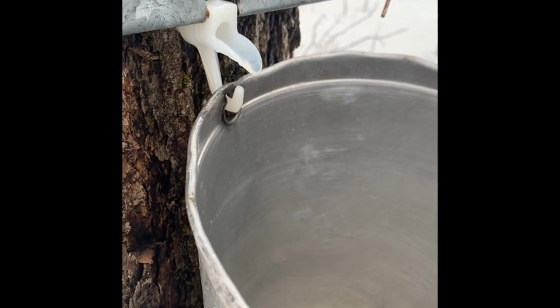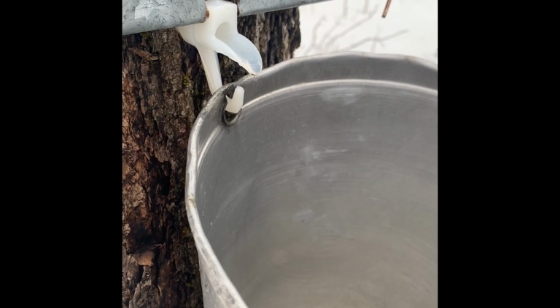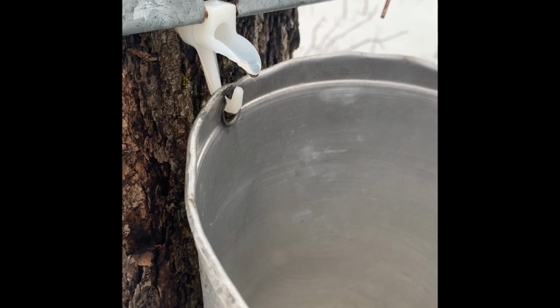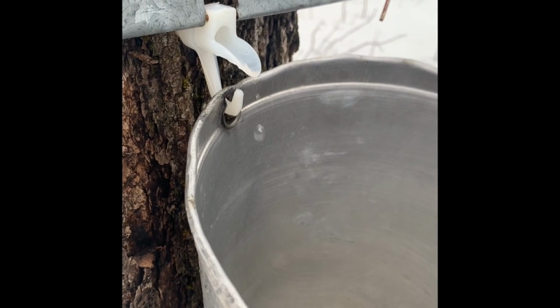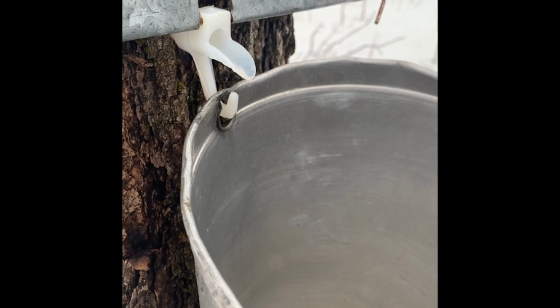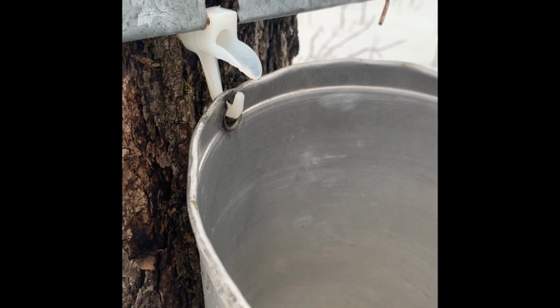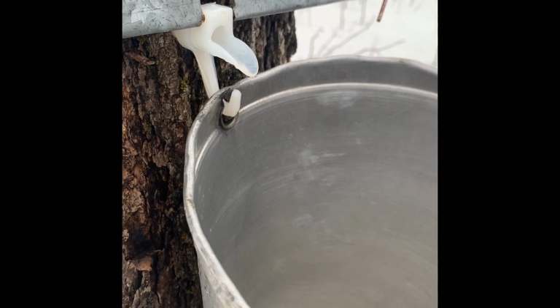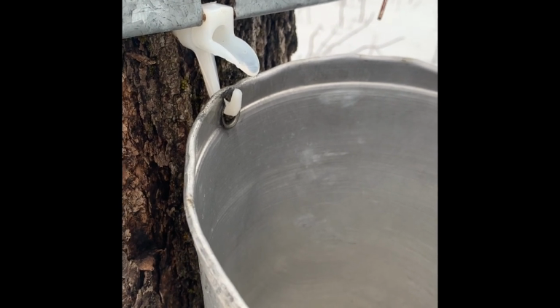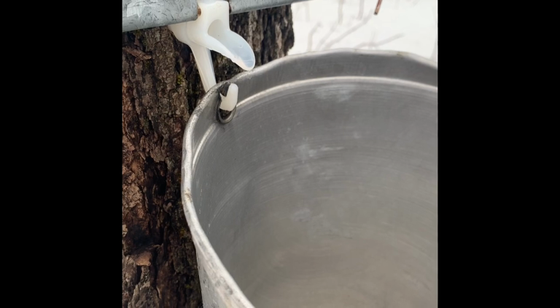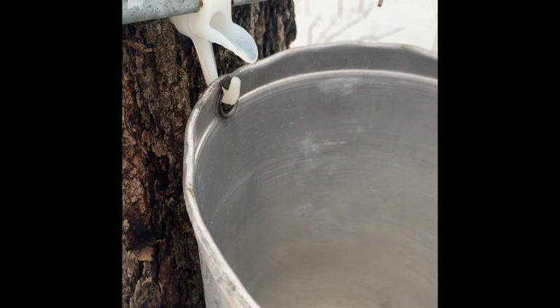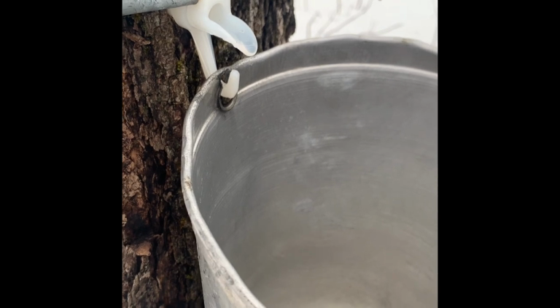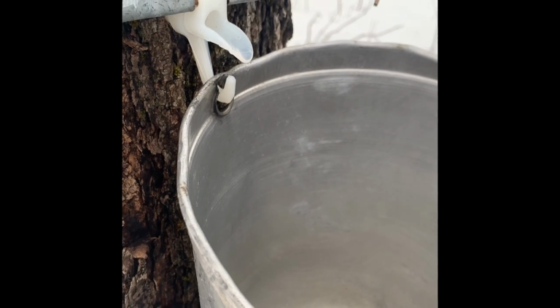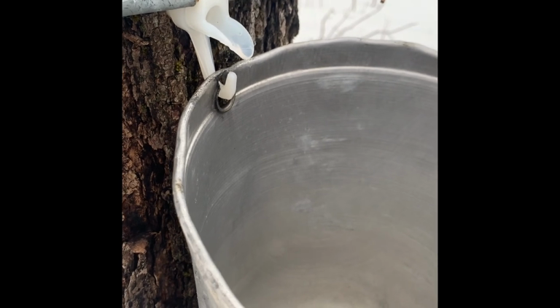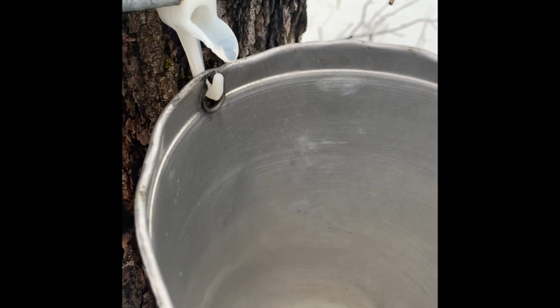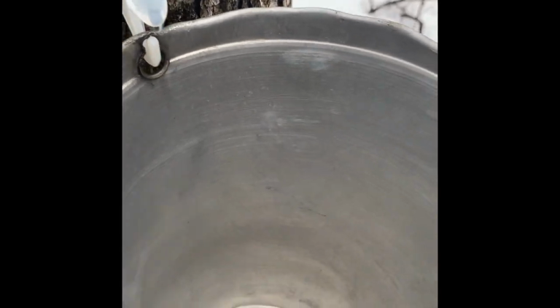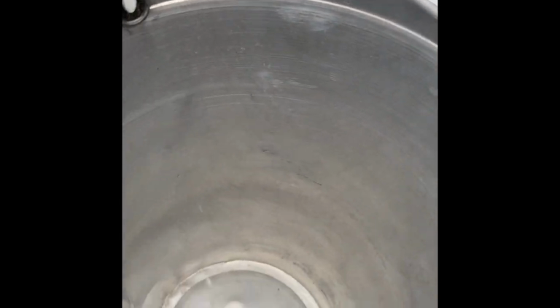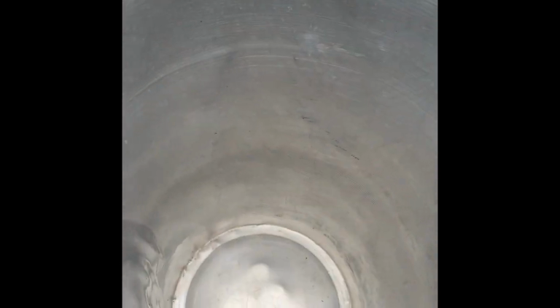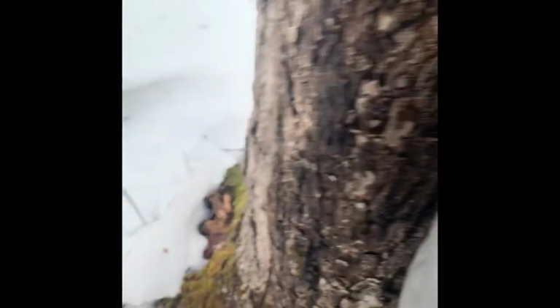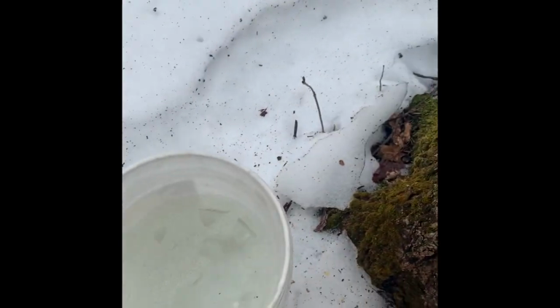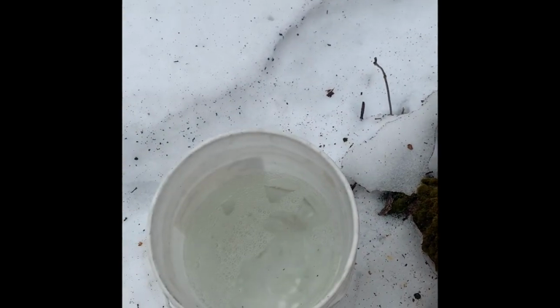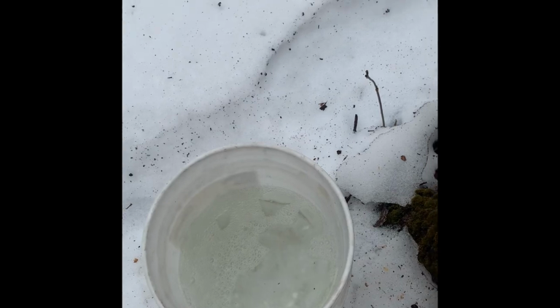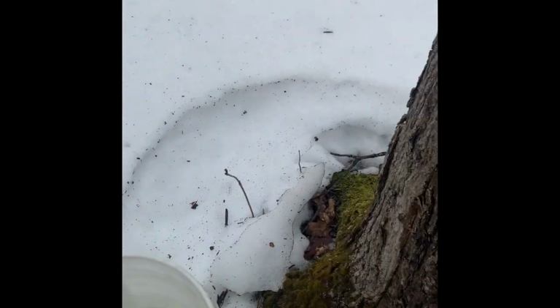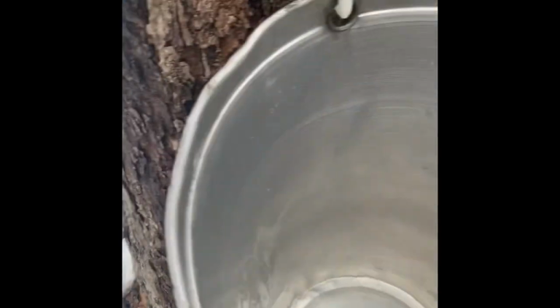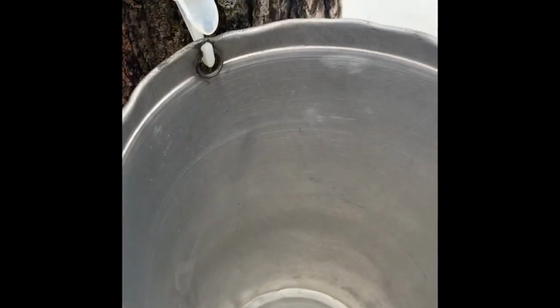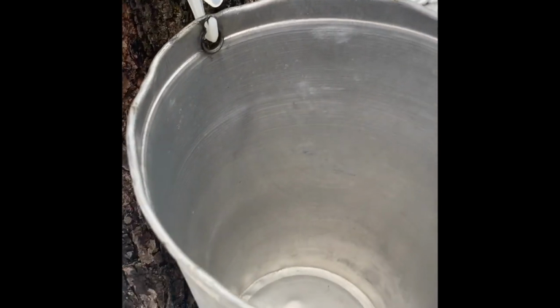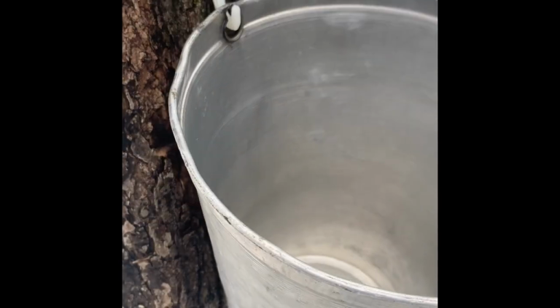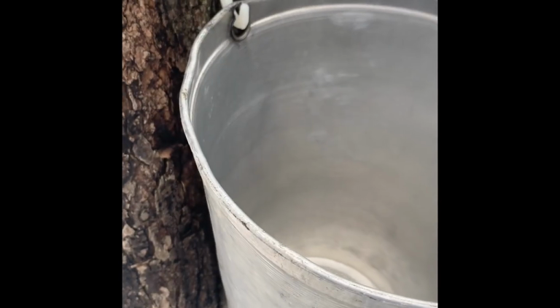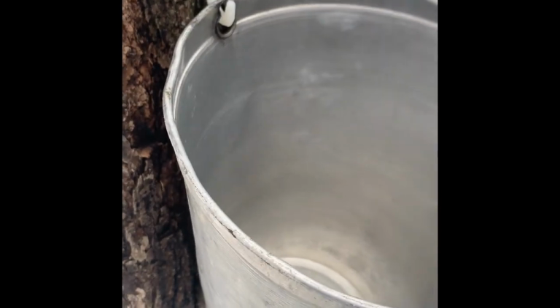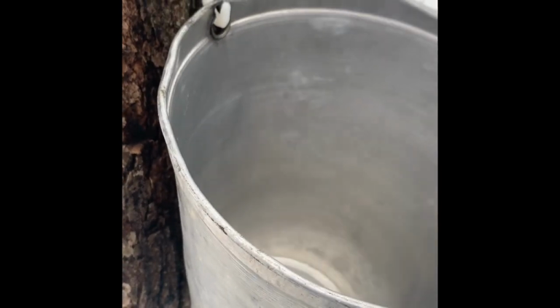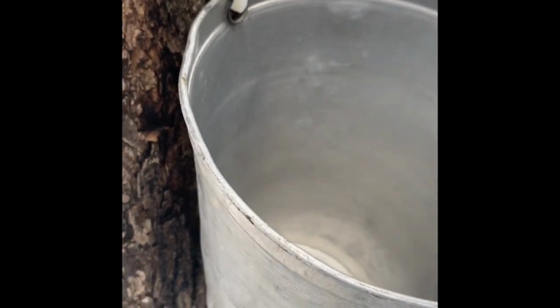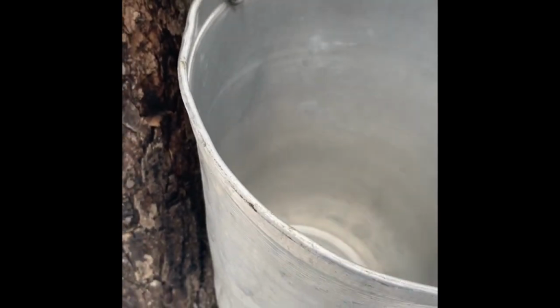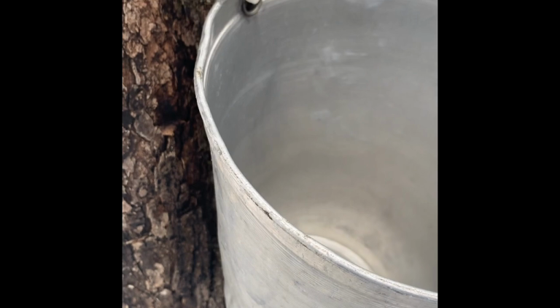It's about nine o'clock in the morning, March 18th. Just collected this one — the pail was just about full and it's dripping pretty good.